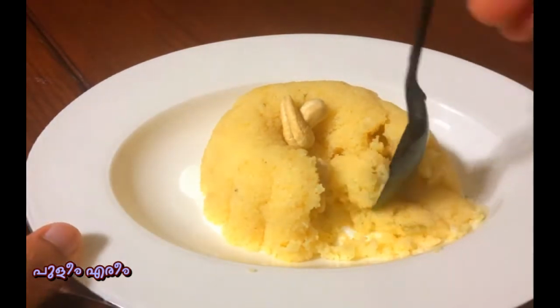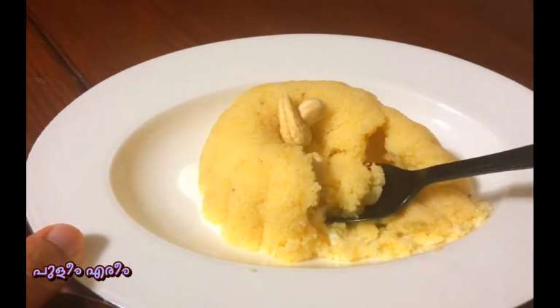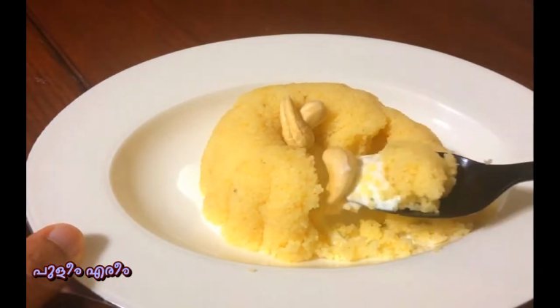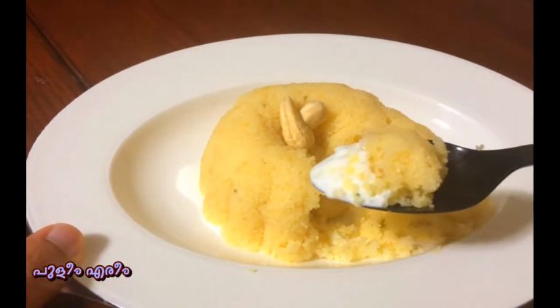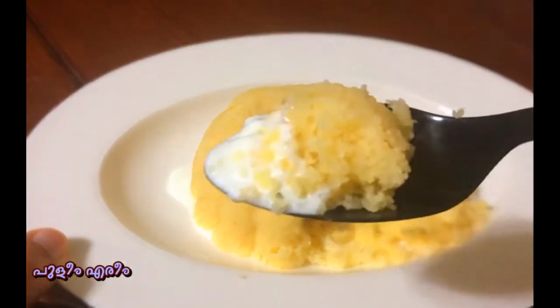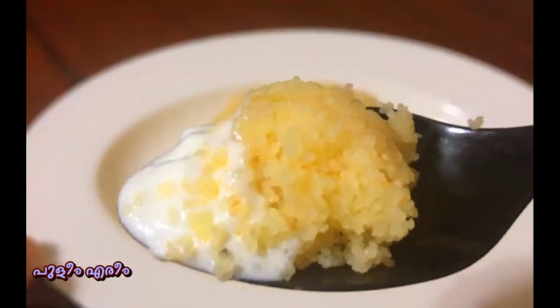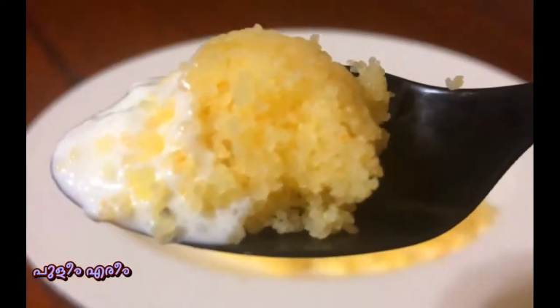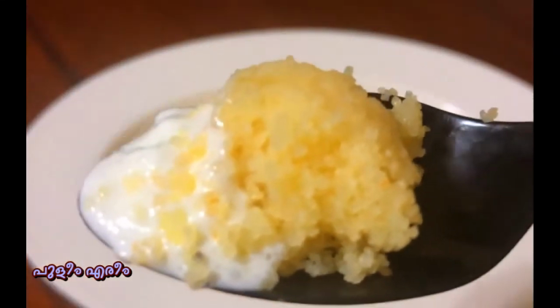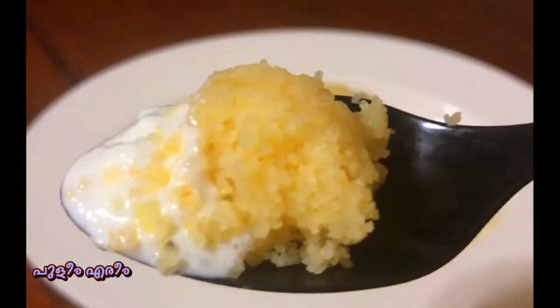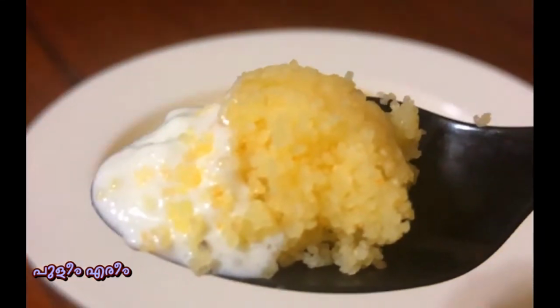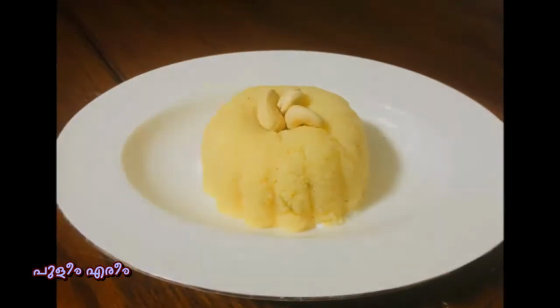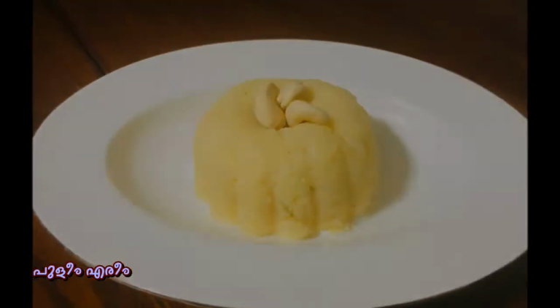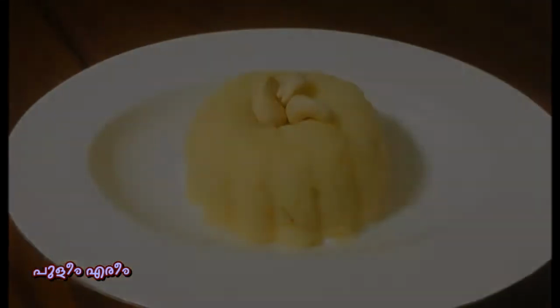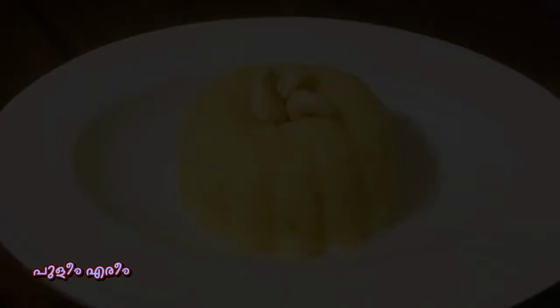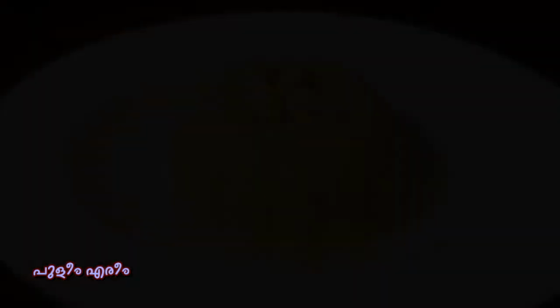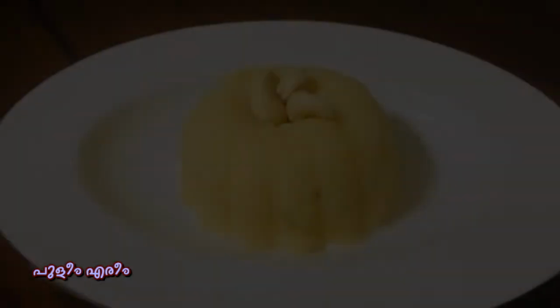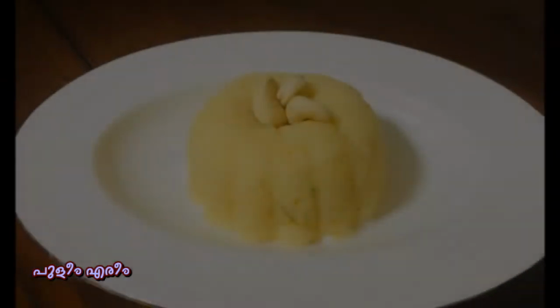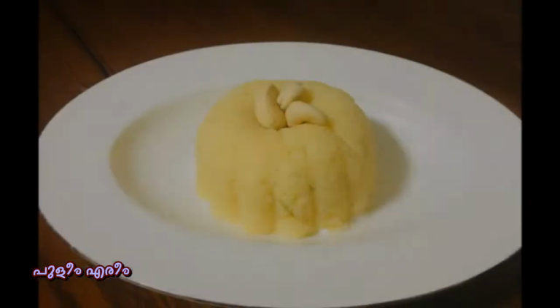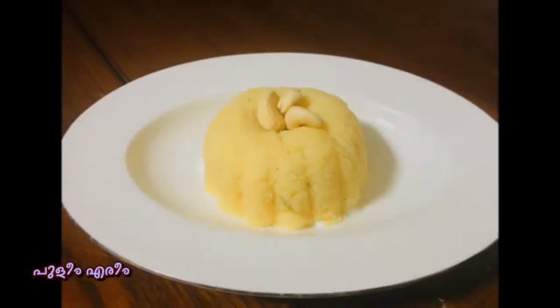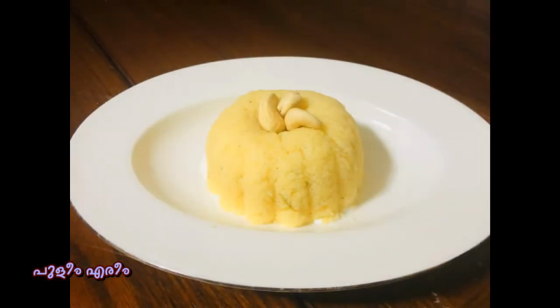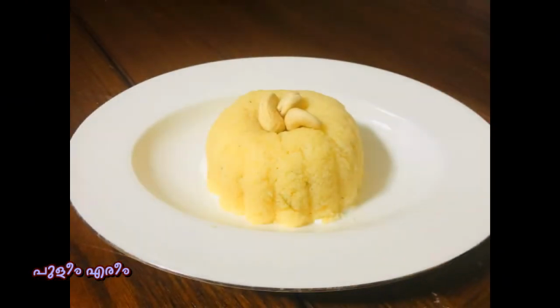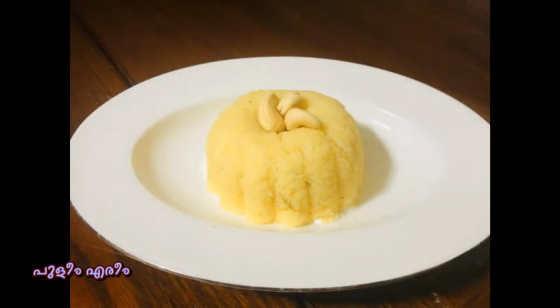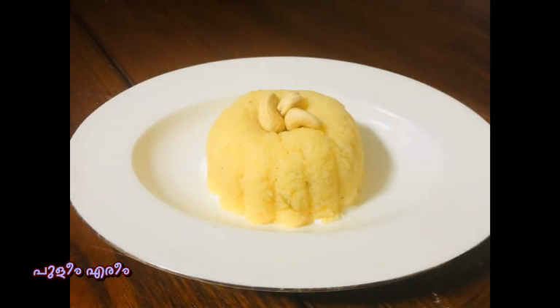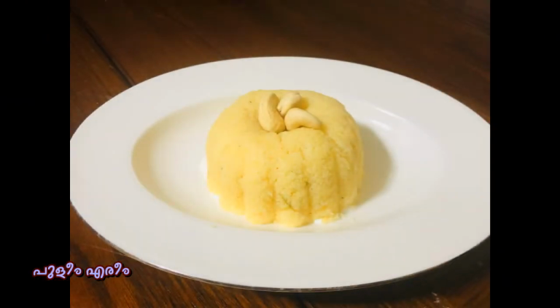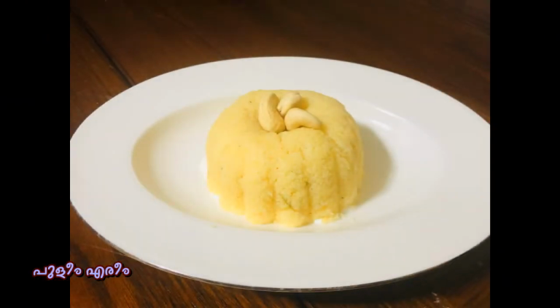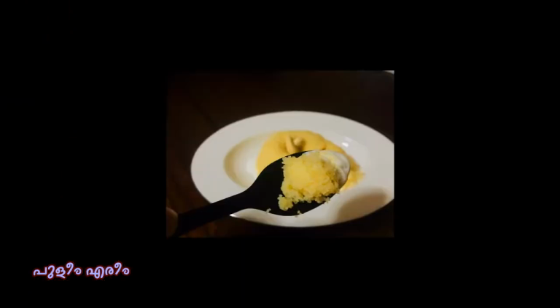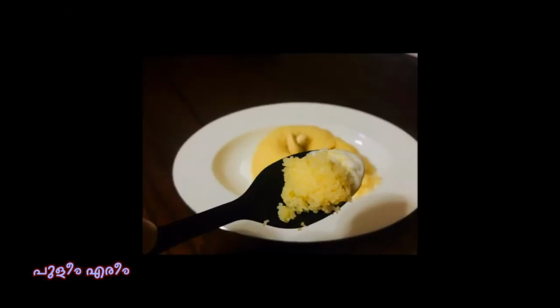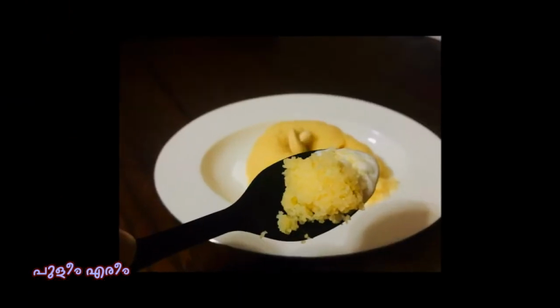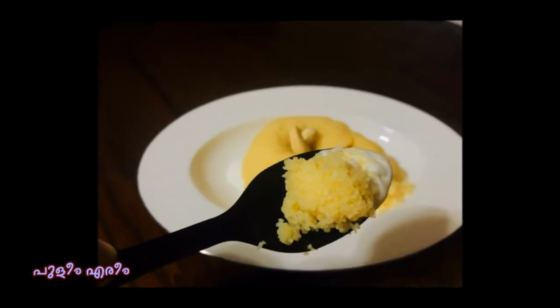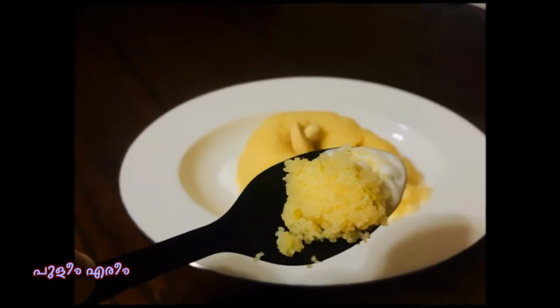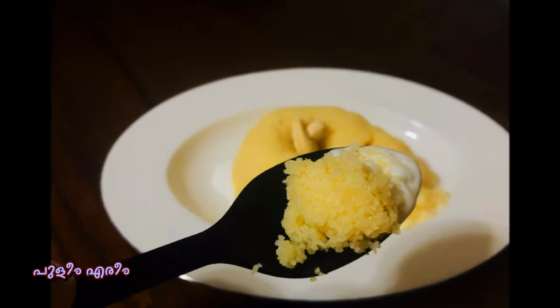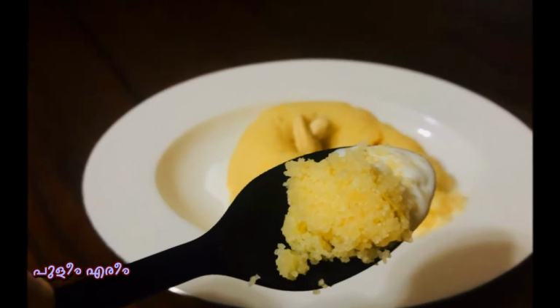Welcome to this episode of HelloFluens. This is a sweetener recipe. This is a recipe for you, and I will share it with you.